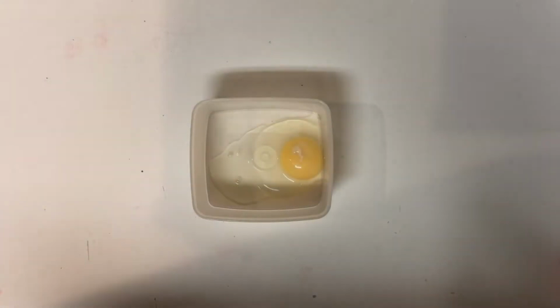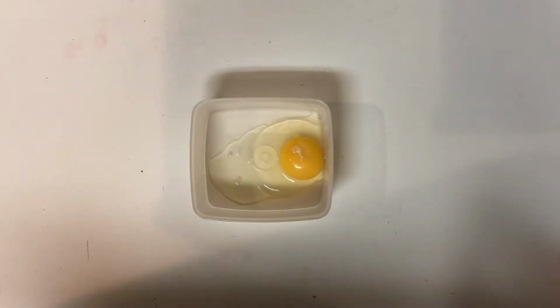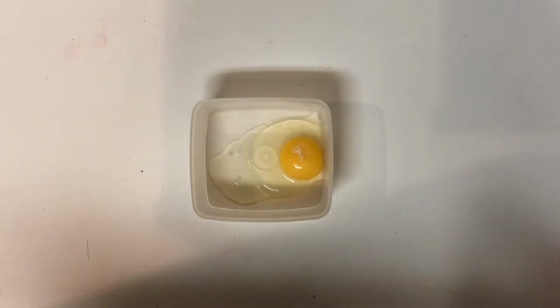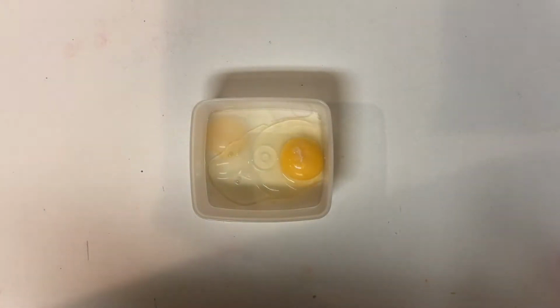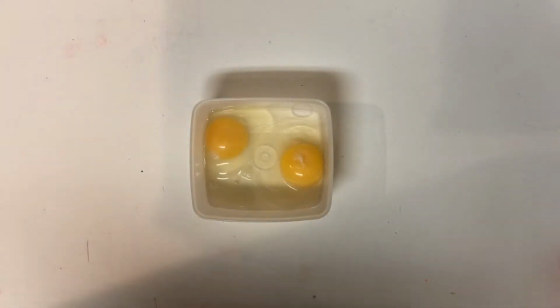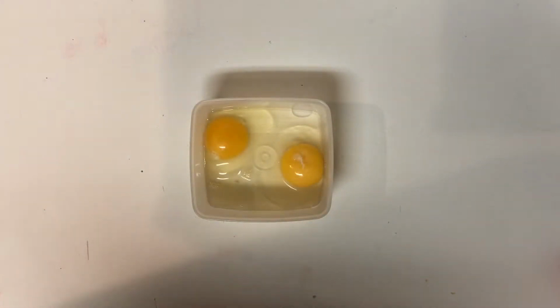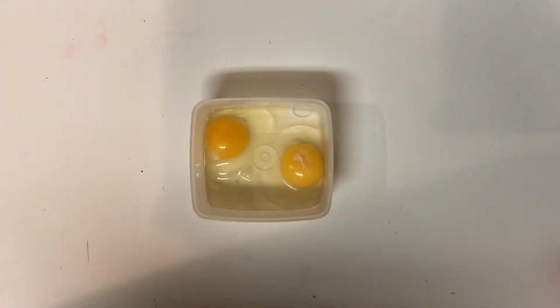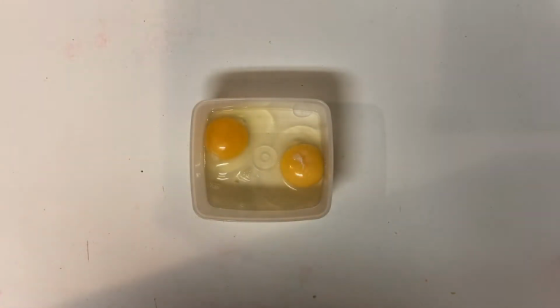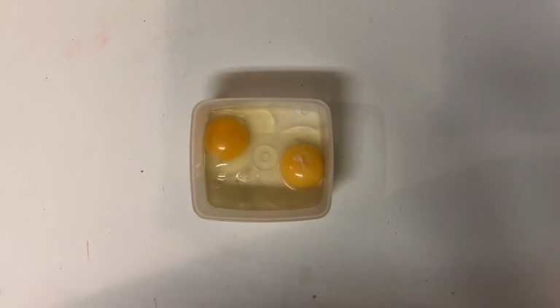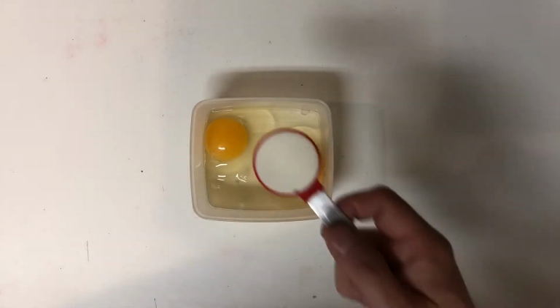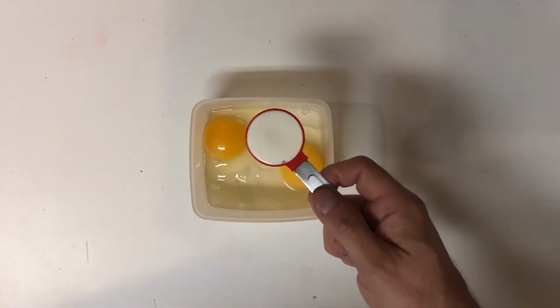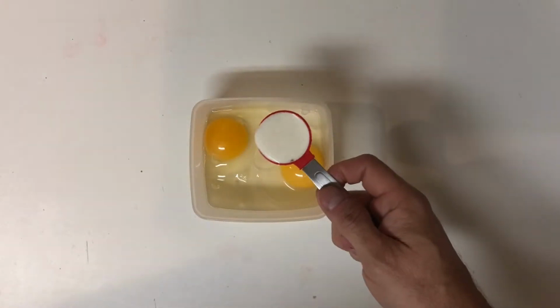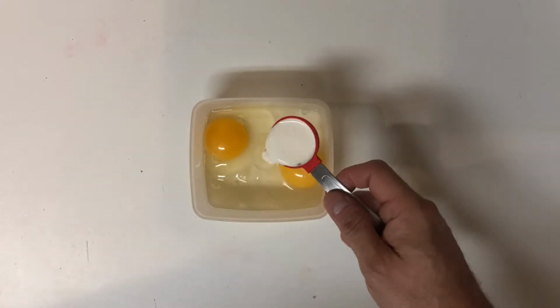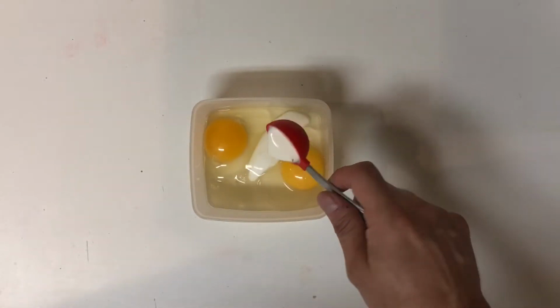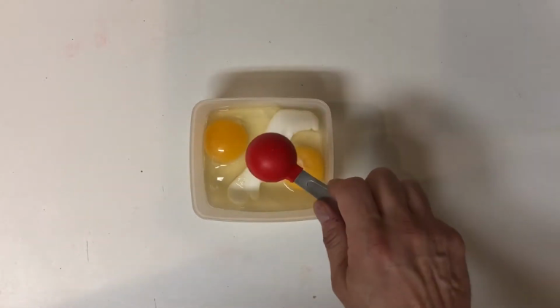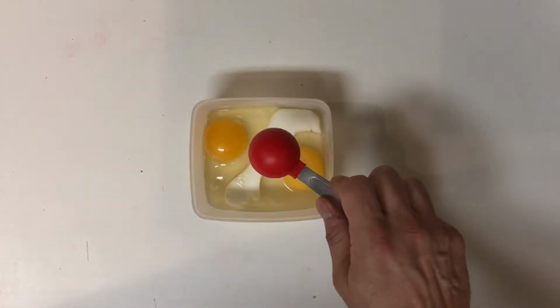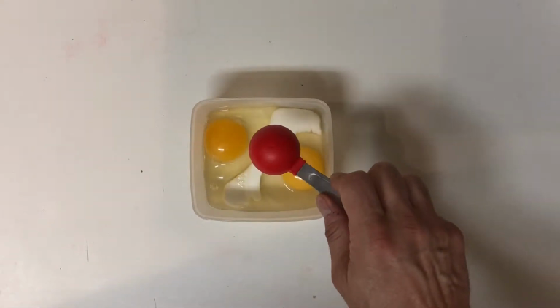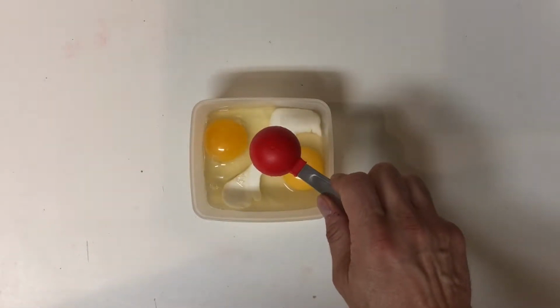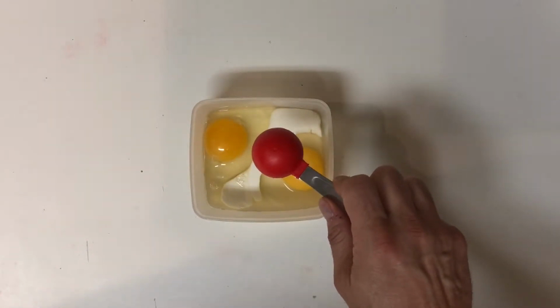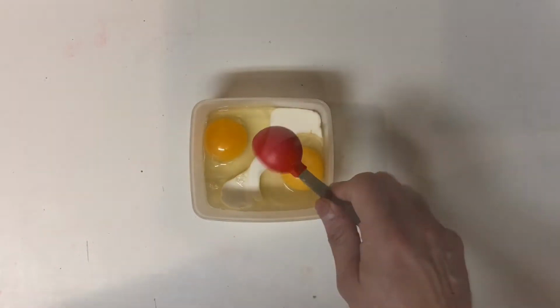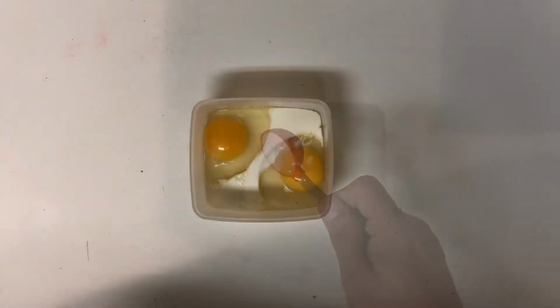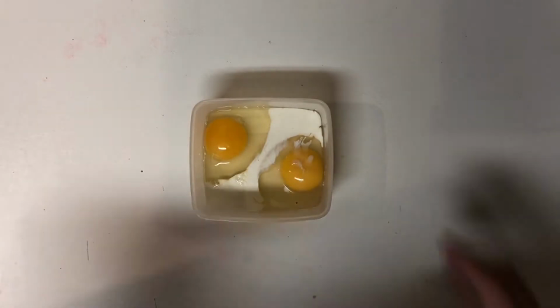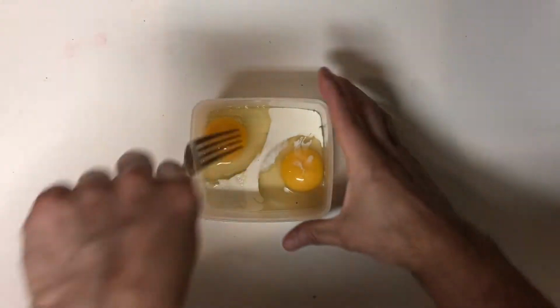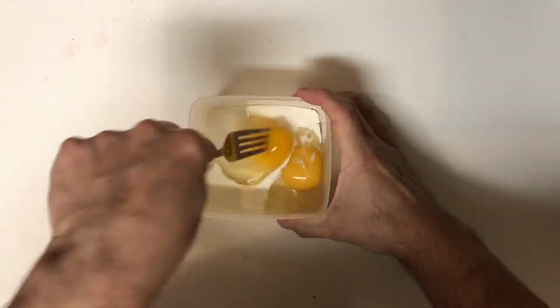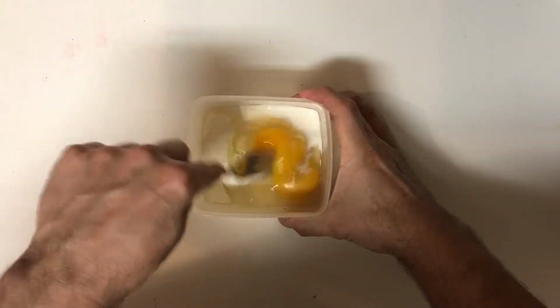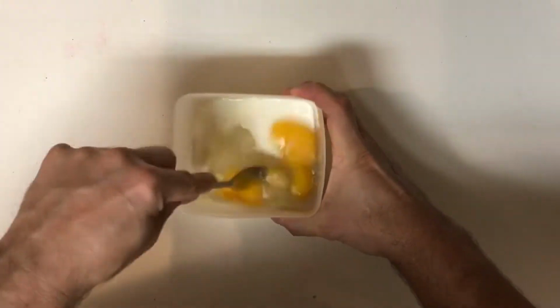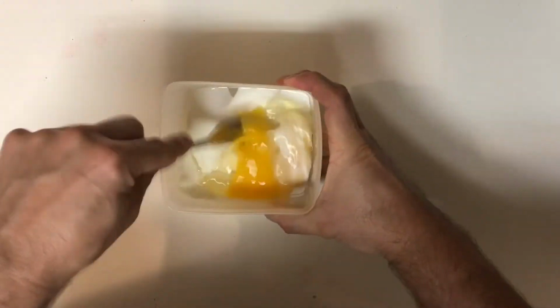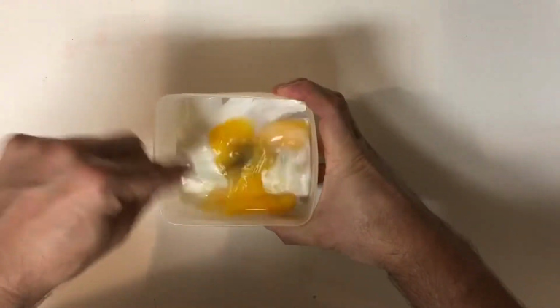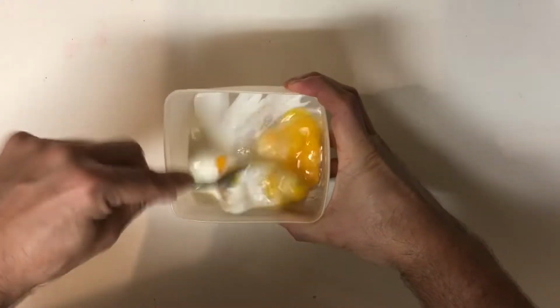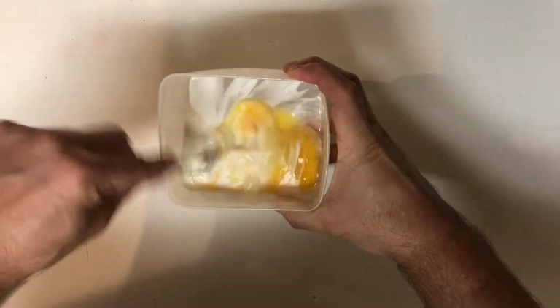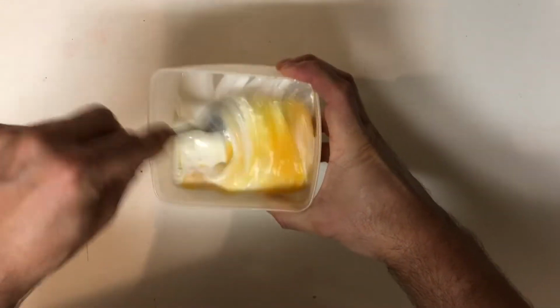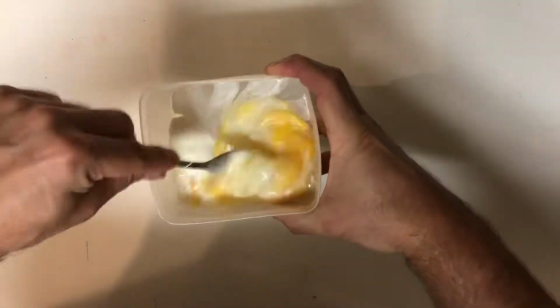Then in a separate bowl you're going to want to beat together two eggs and one tablespoon of heavy whipping cream. Go ahead and take your fork and mix them really good until they're nice and fluffy.